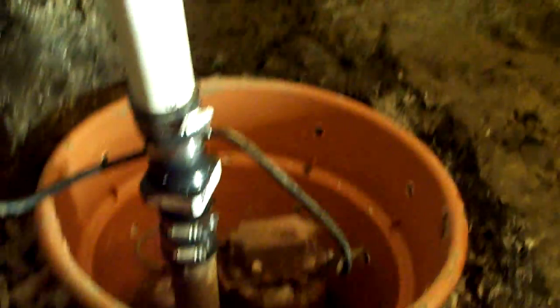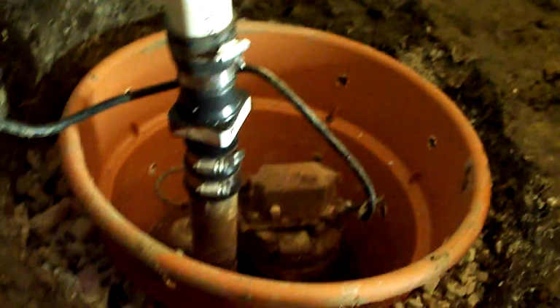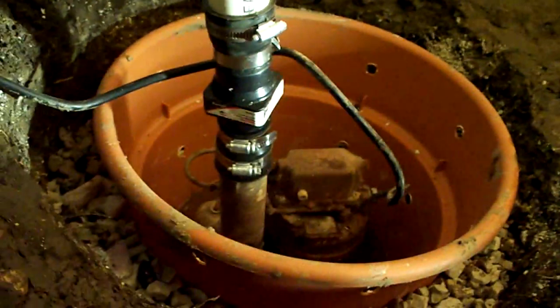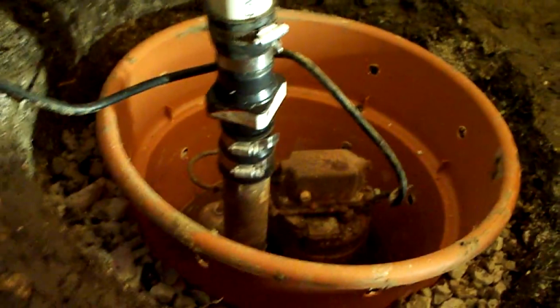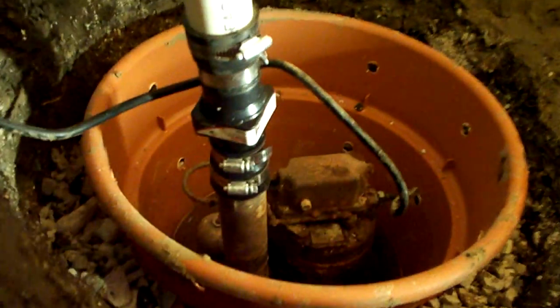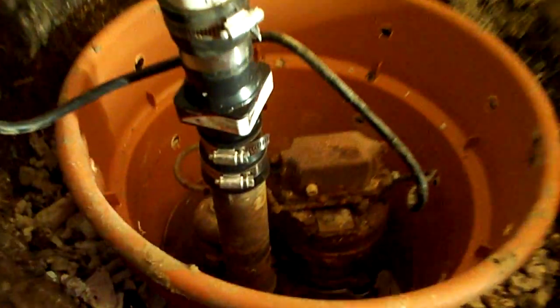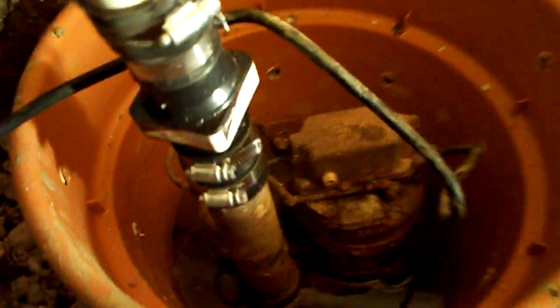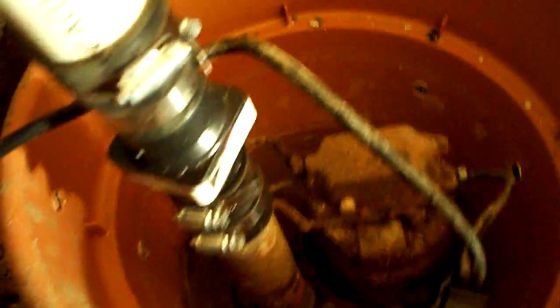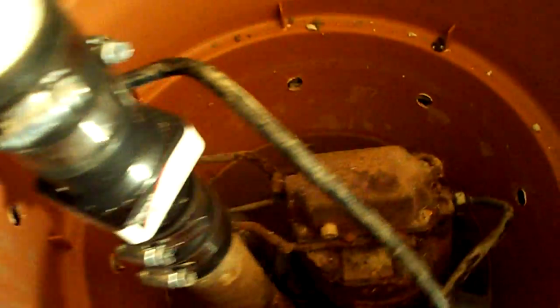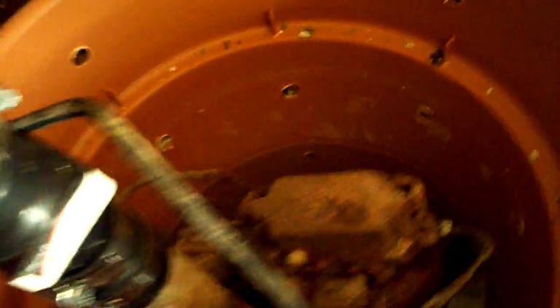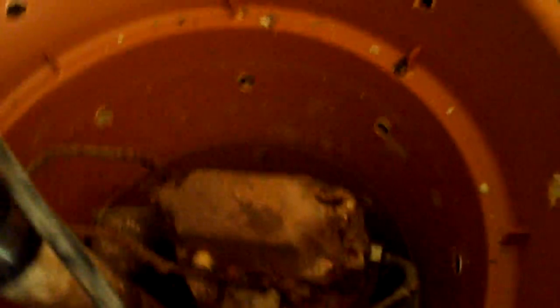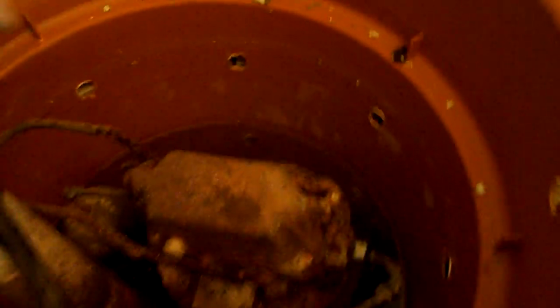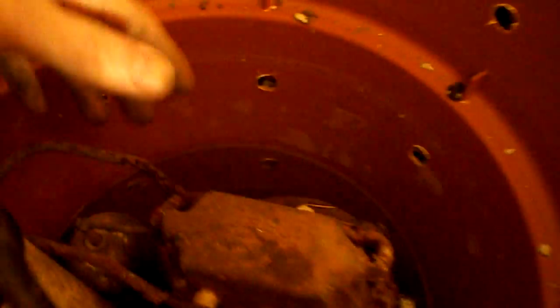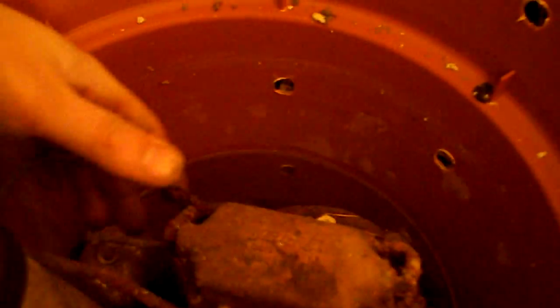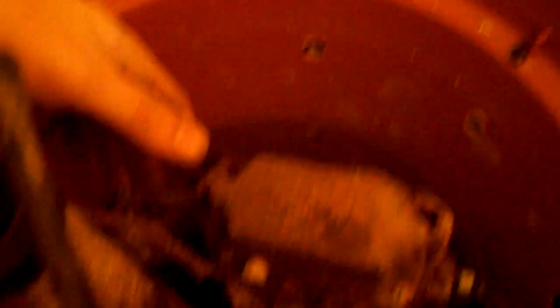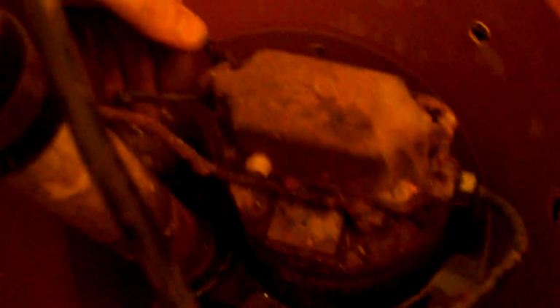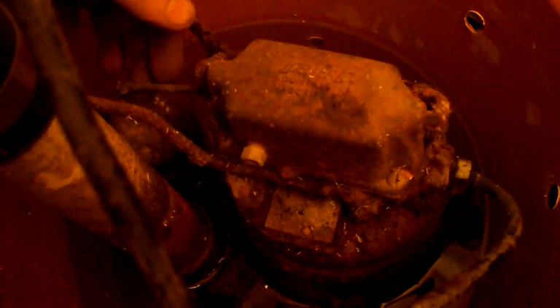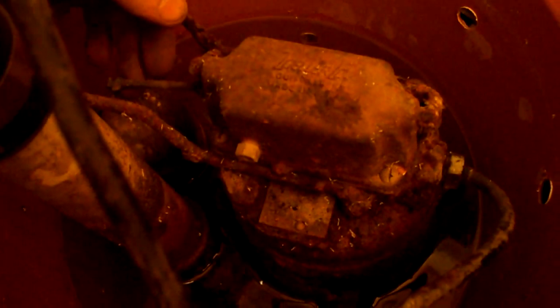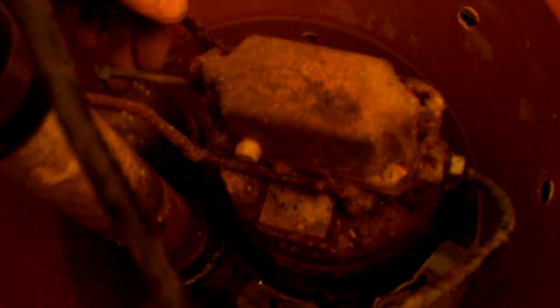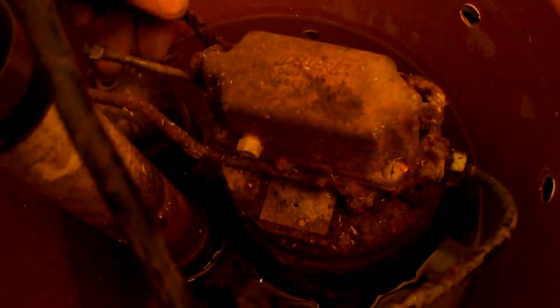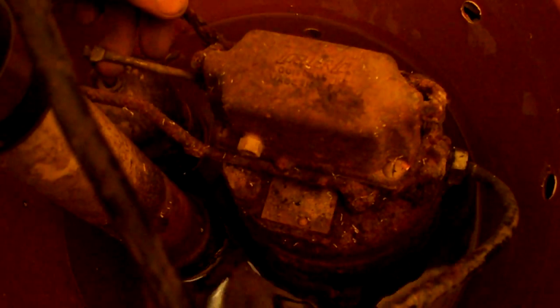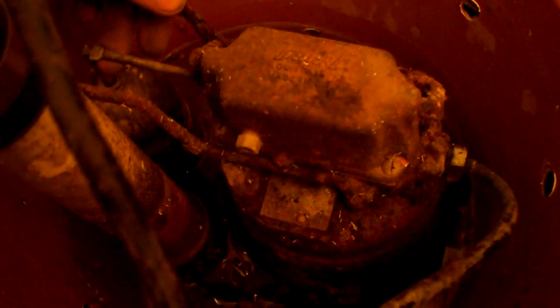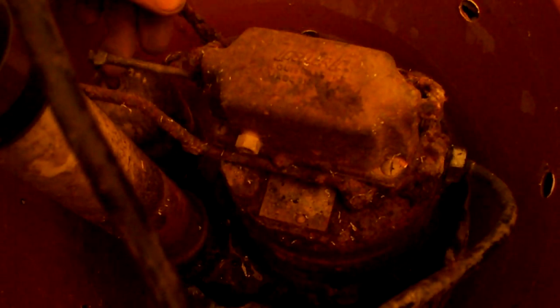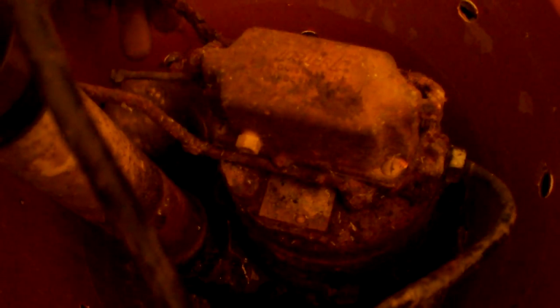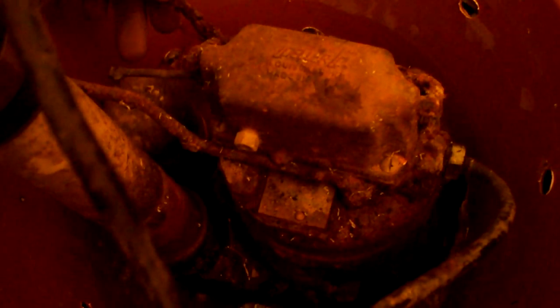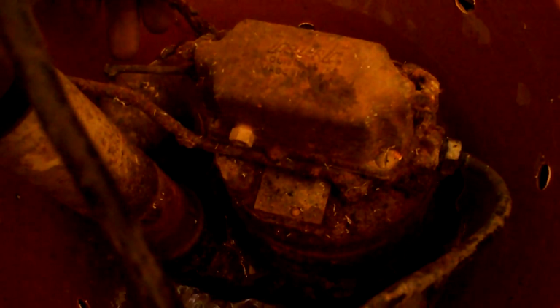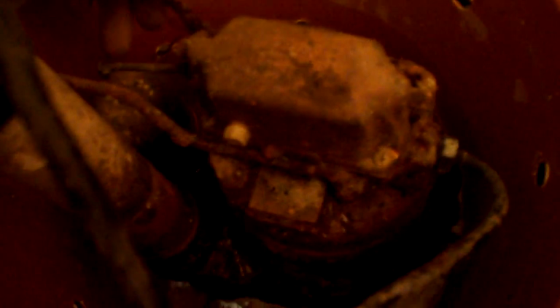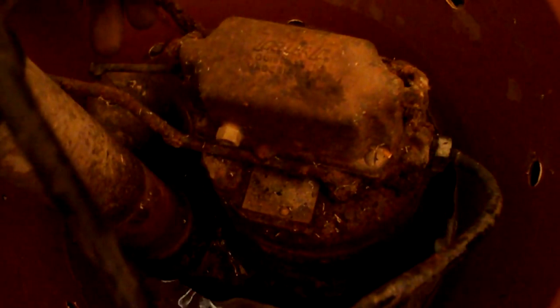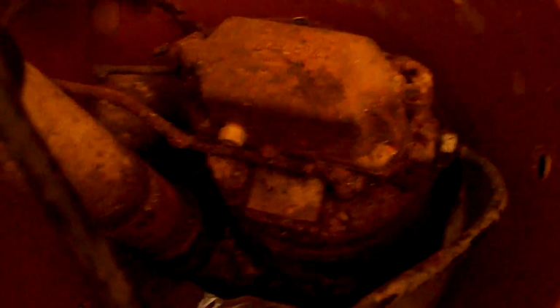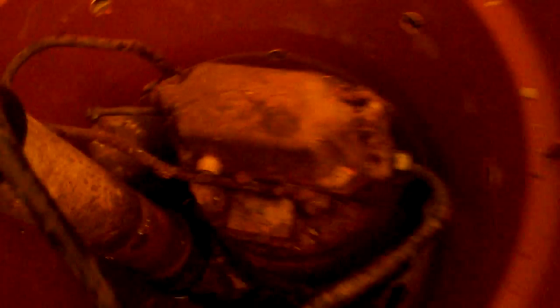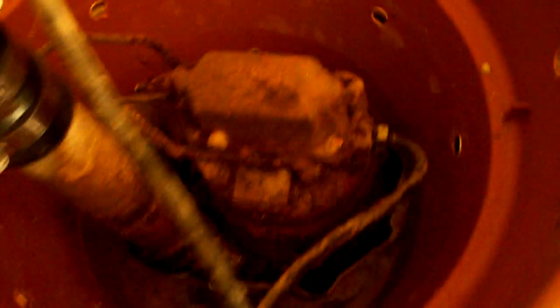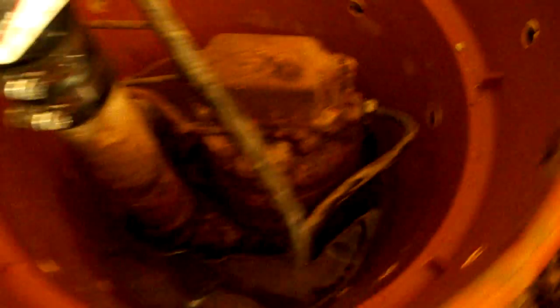But here's what we have — a nice sump pump. Let's see if it works. And it works! Yeah!